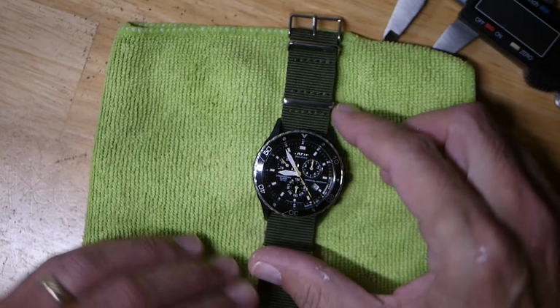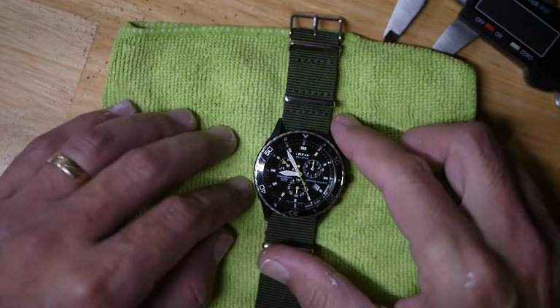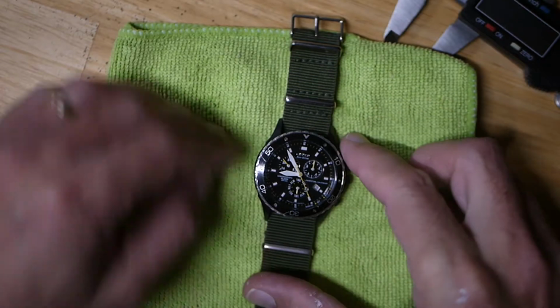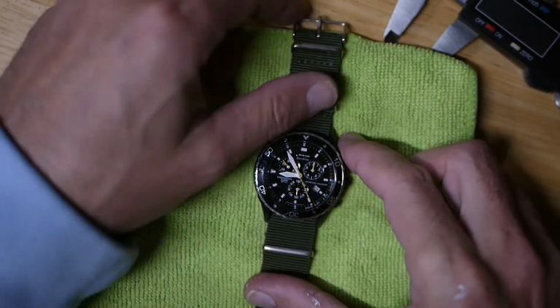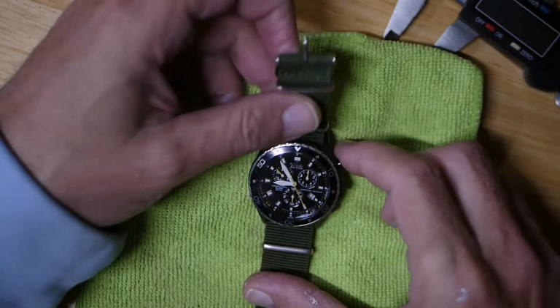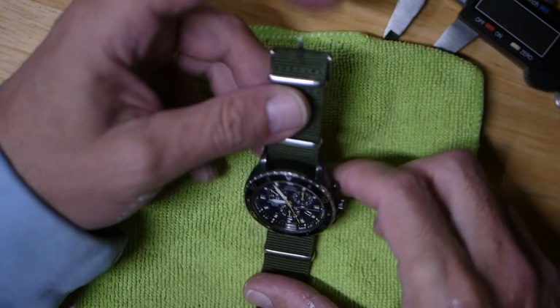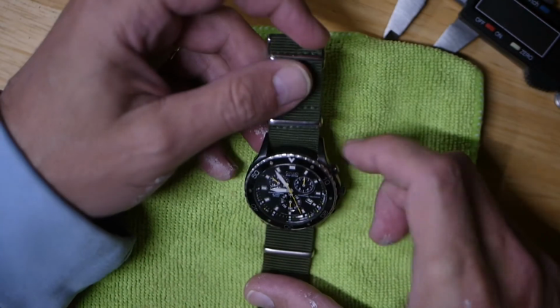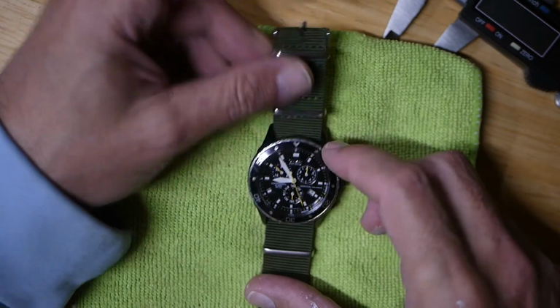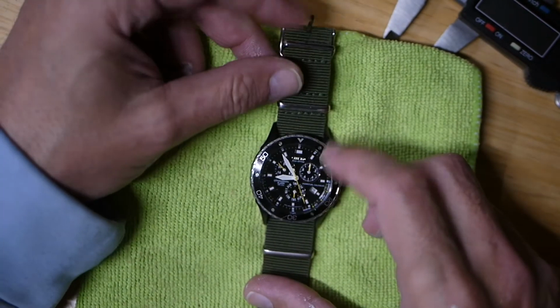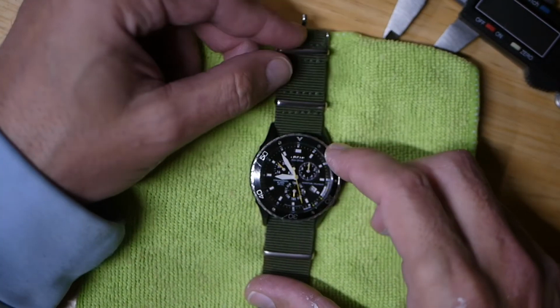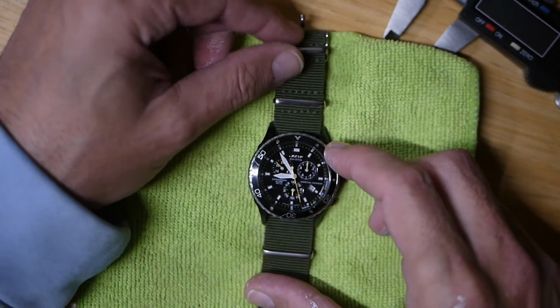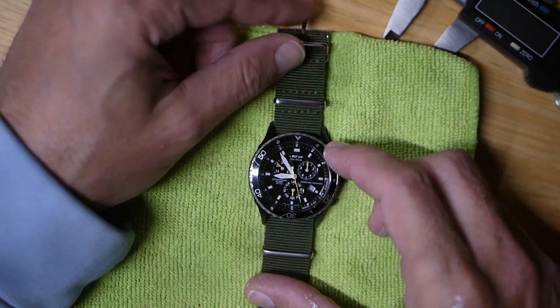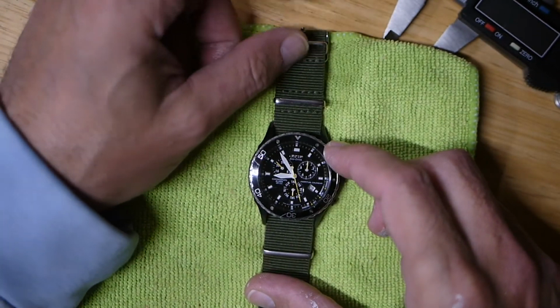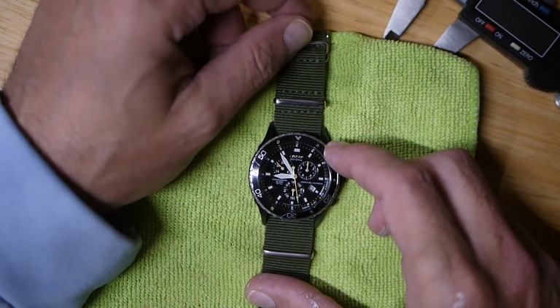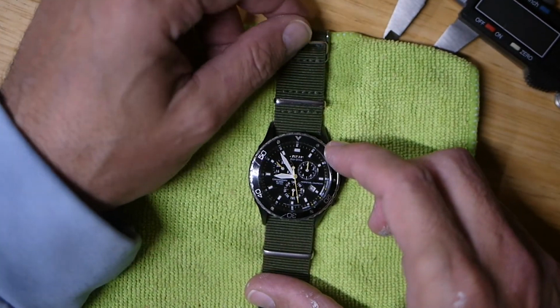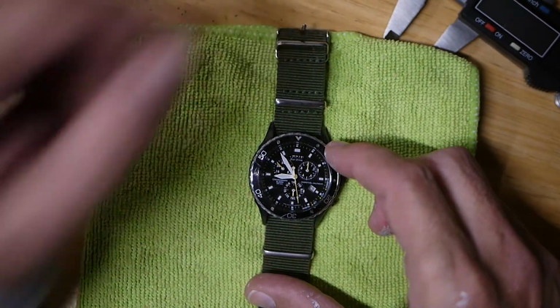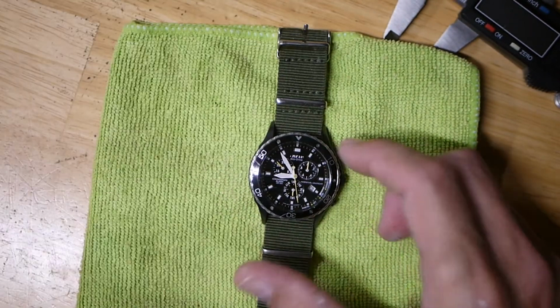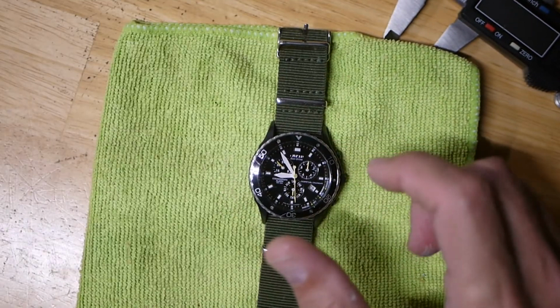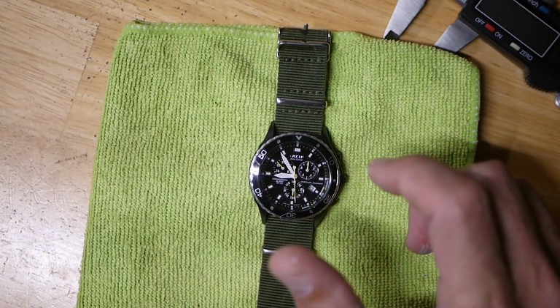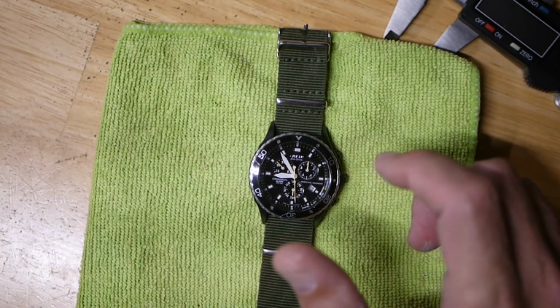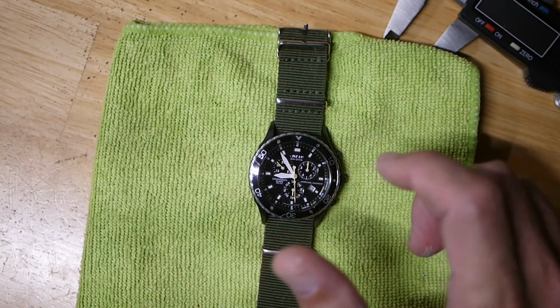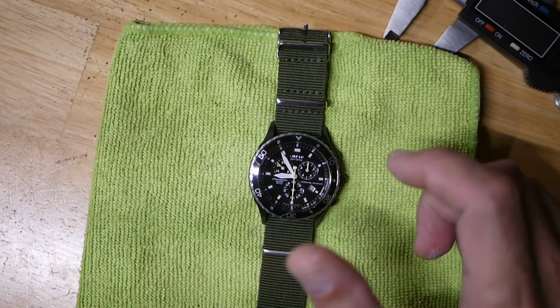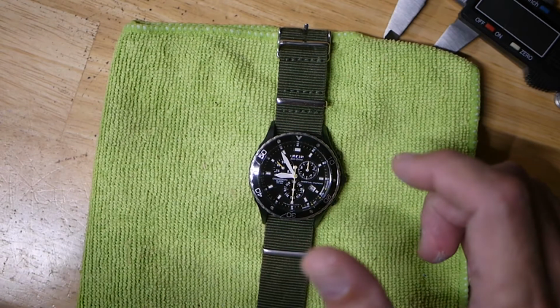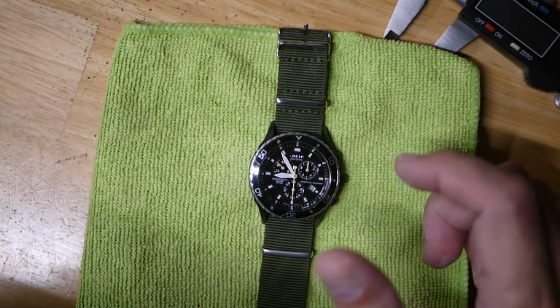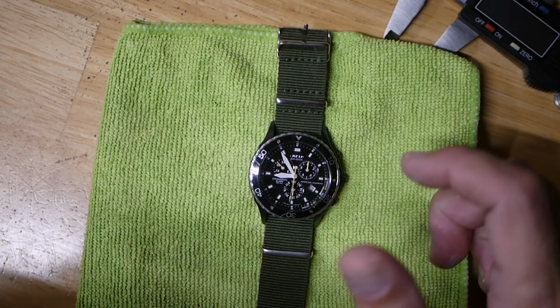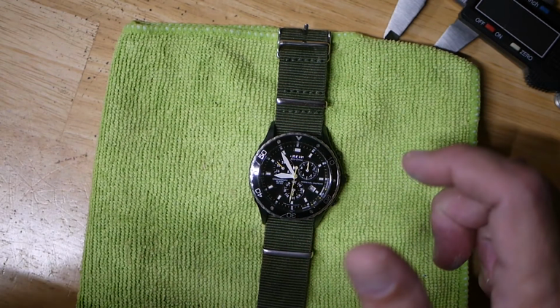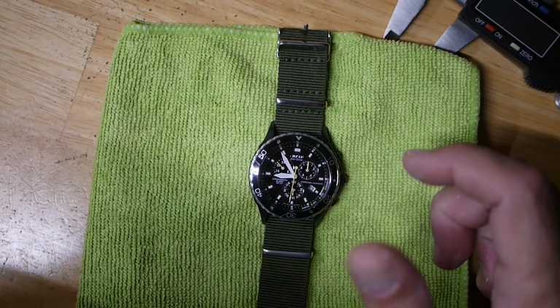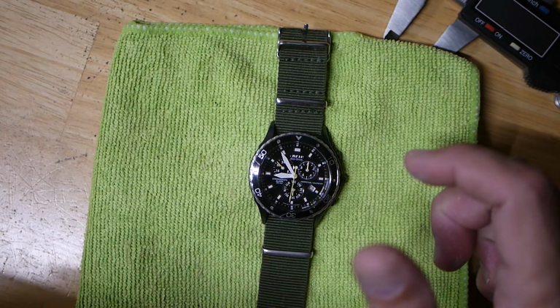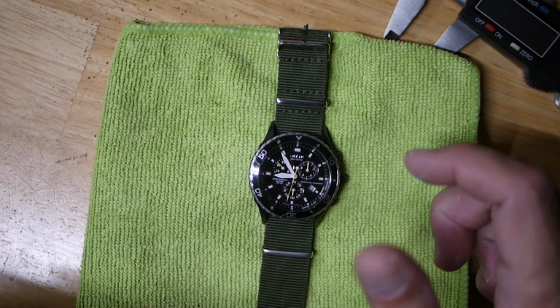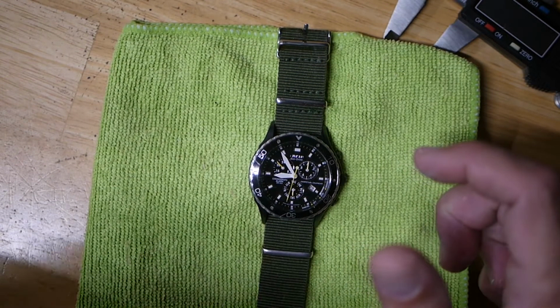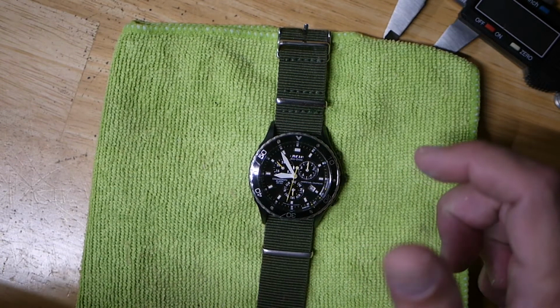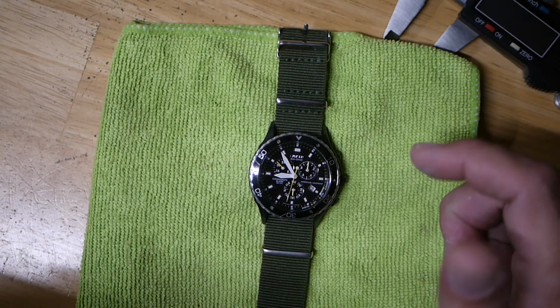Hey guys, welcome back. I just want to do a quick video on my Citizen Eco-Drive watch. I picked this up in a lot, and I may release an unboxing of that.